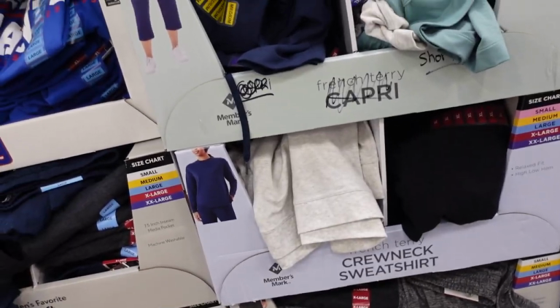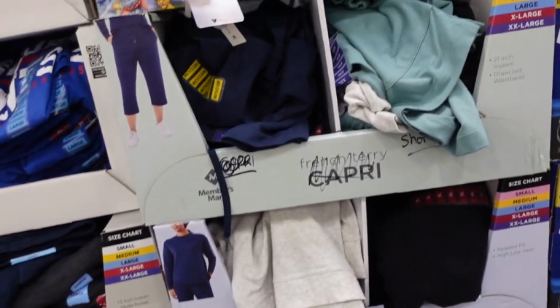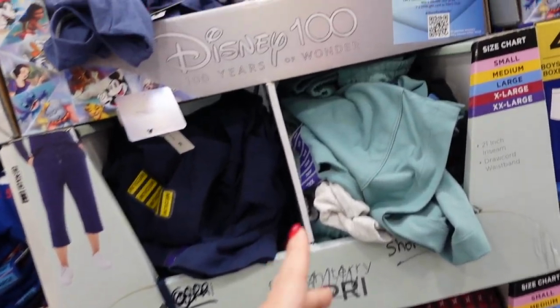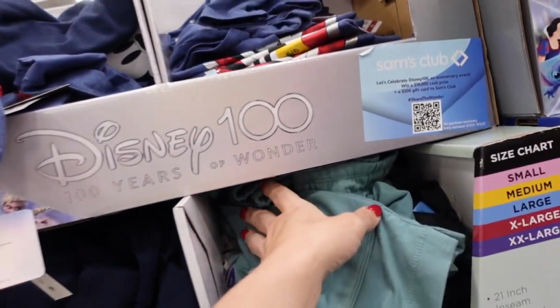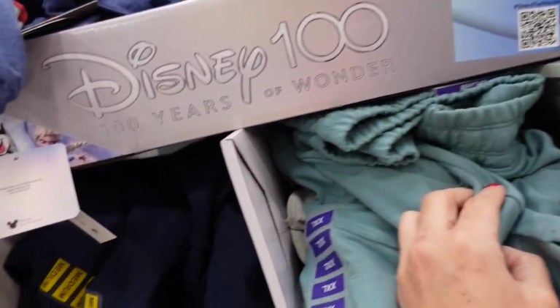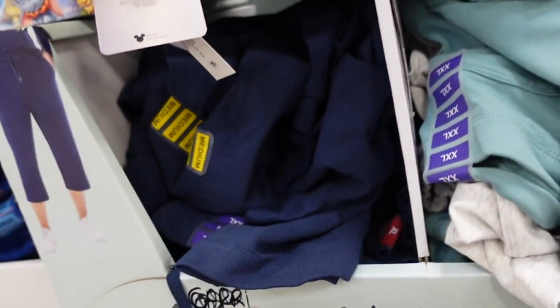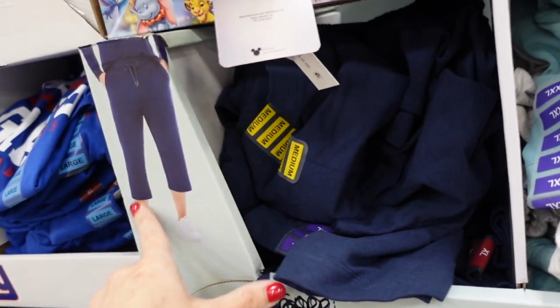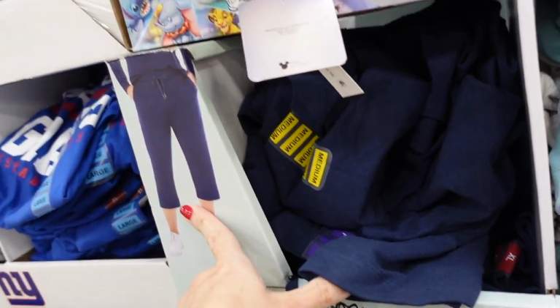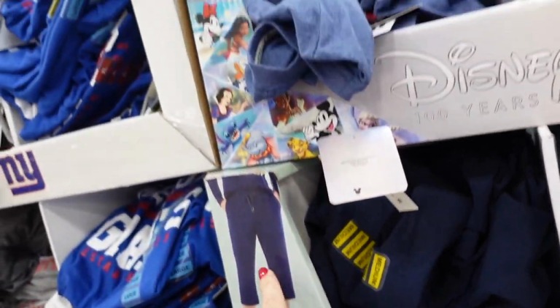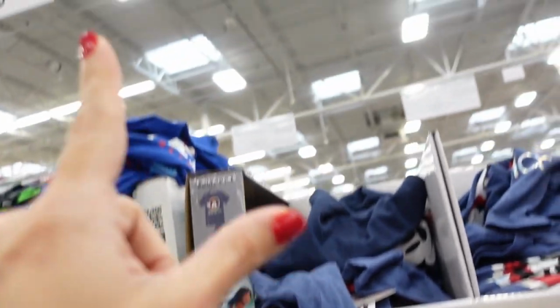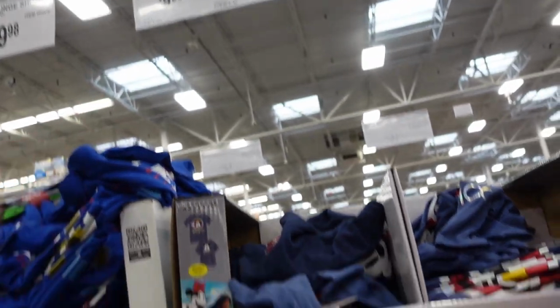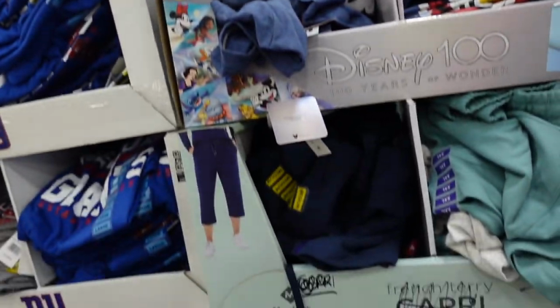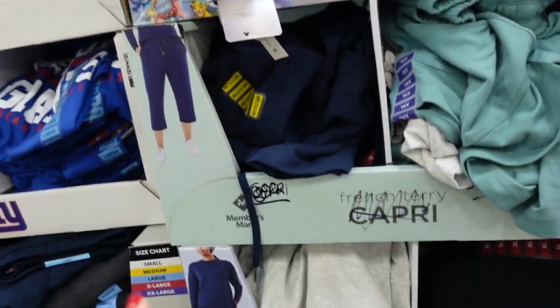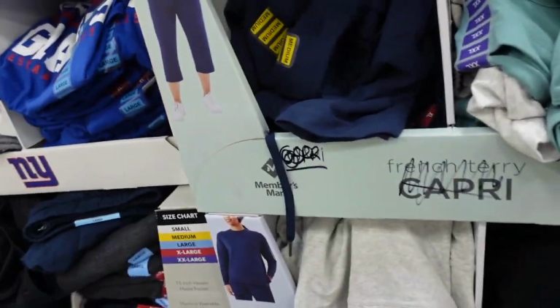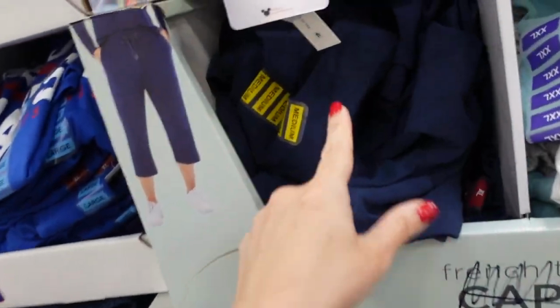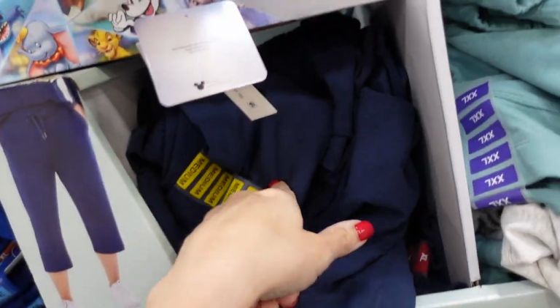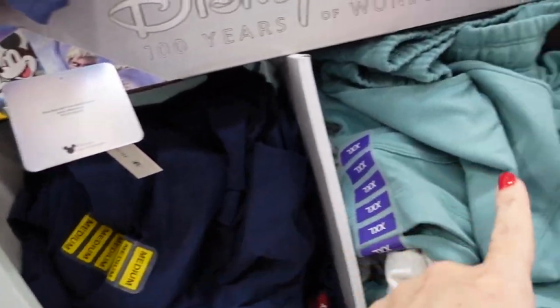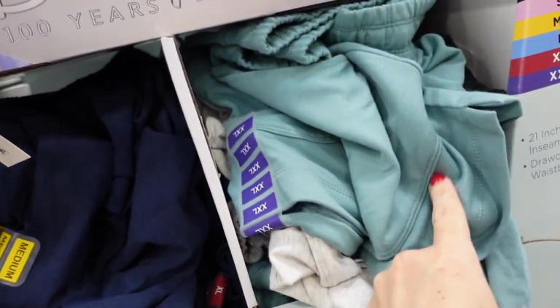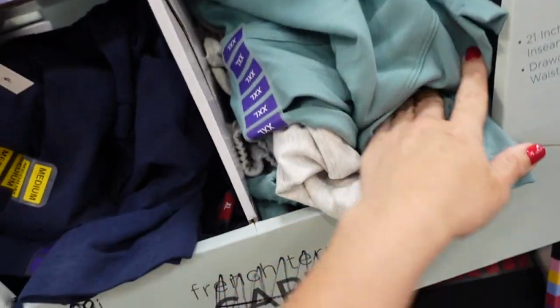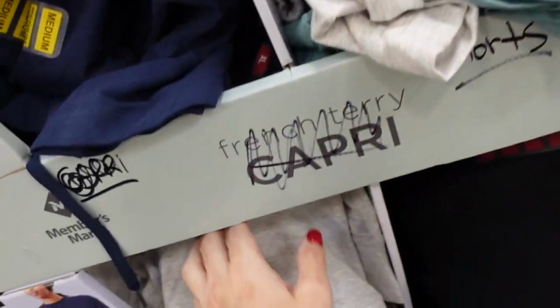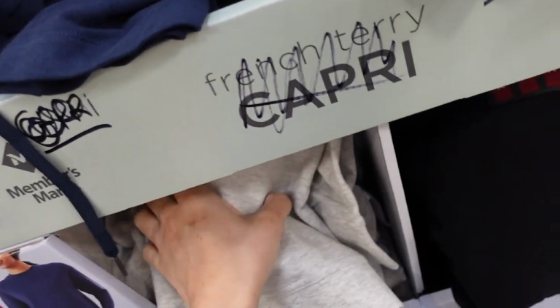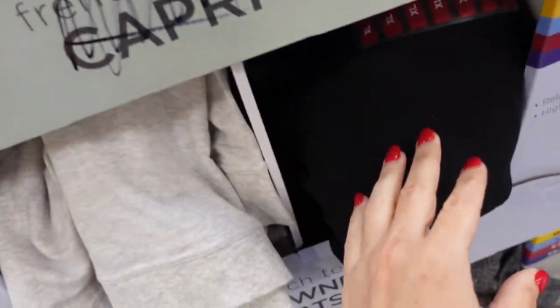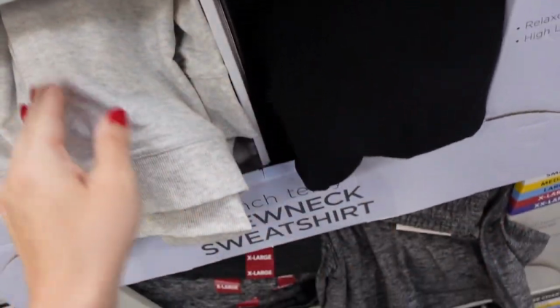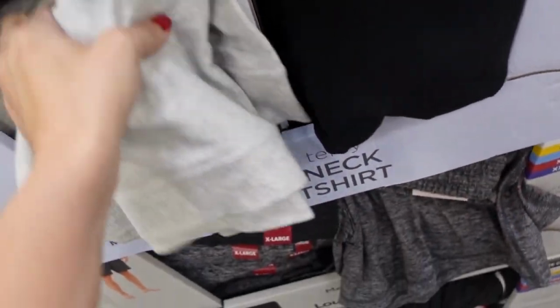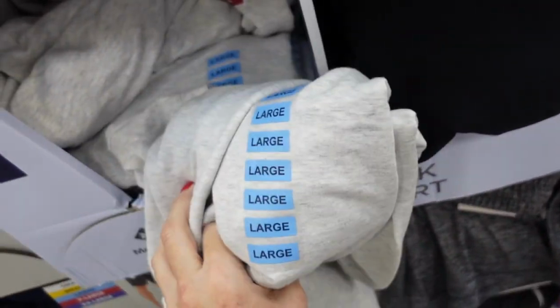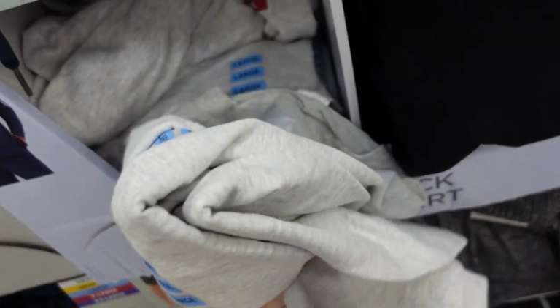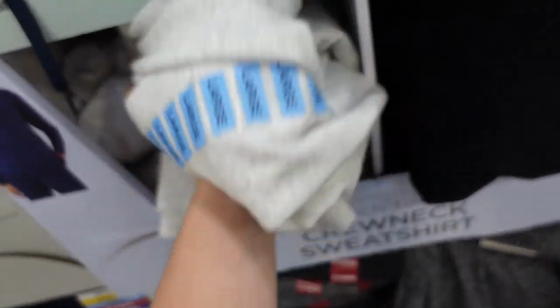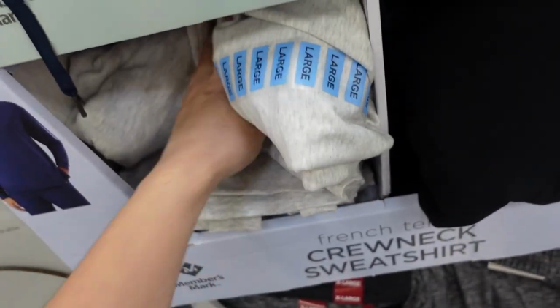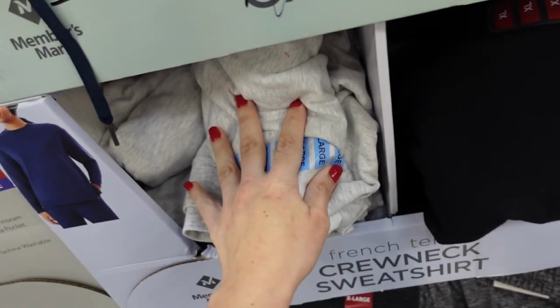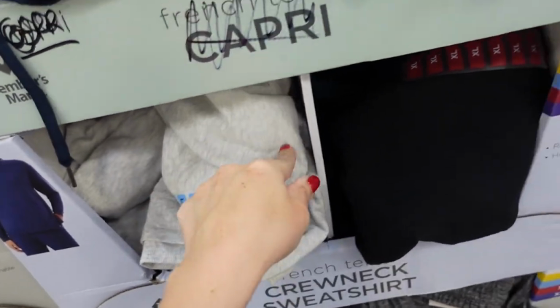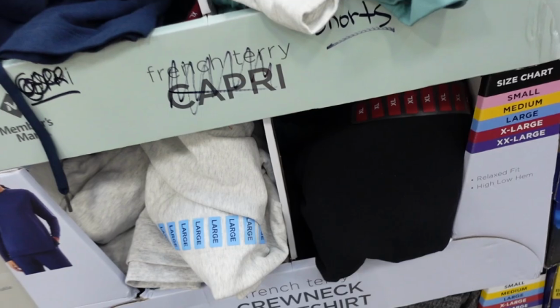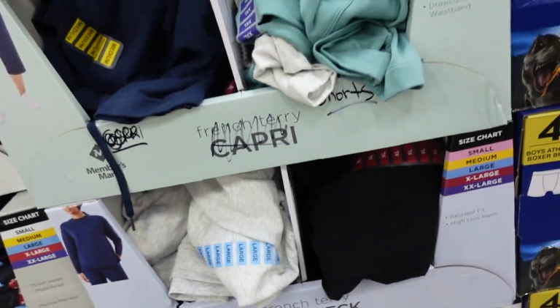The french terry sweatshirts and crop pants are down to $9.98. They have navy, blue, gray, and black — they're so soft. The cutest little set for under $20.